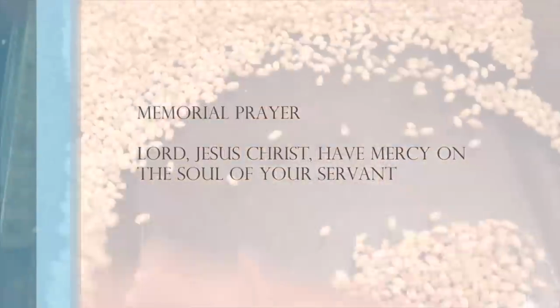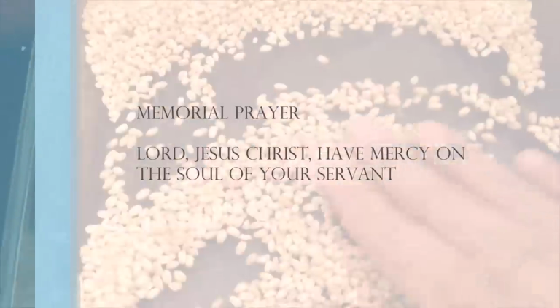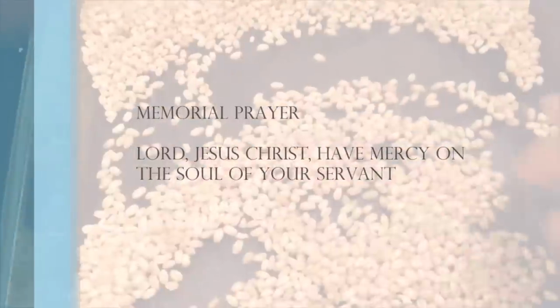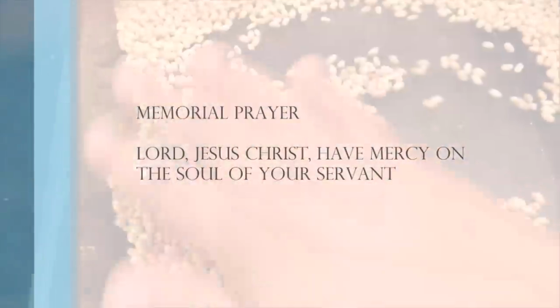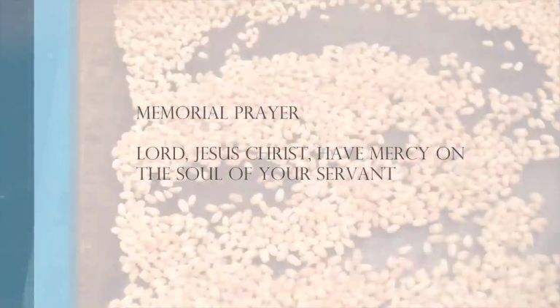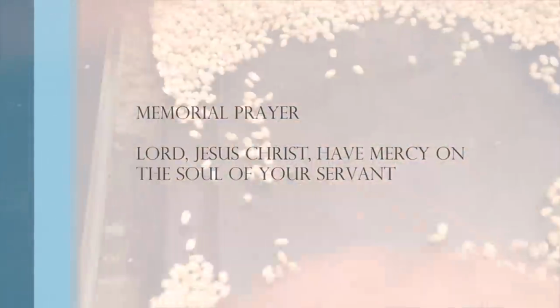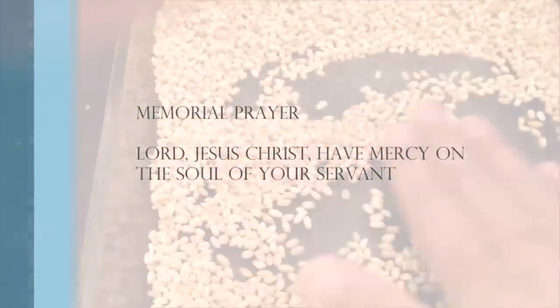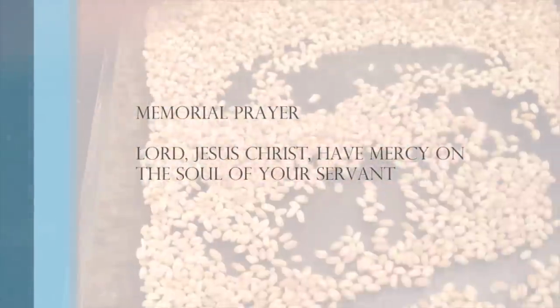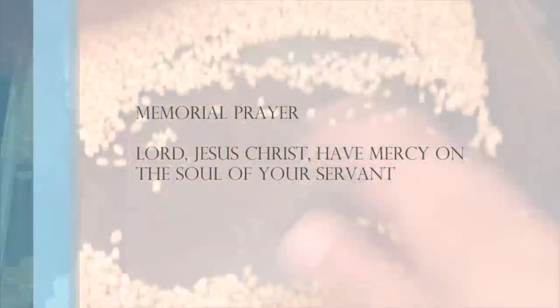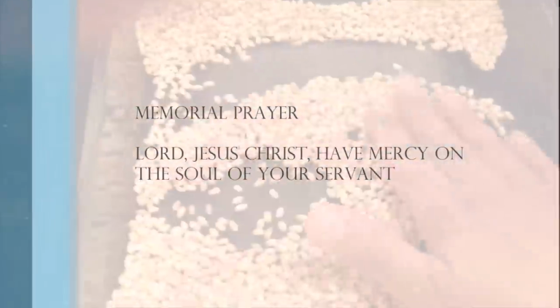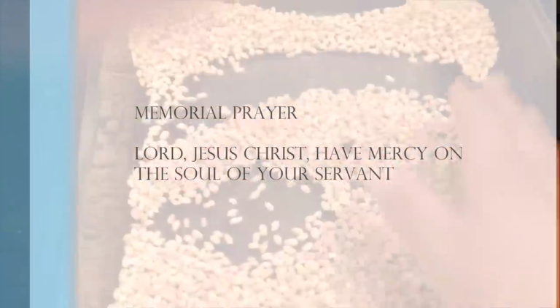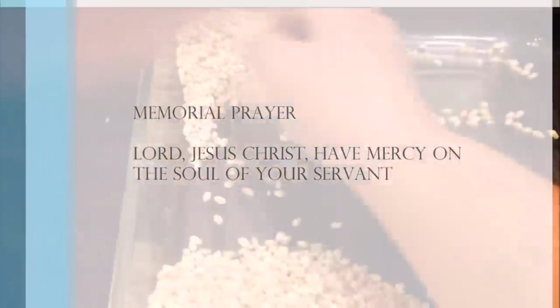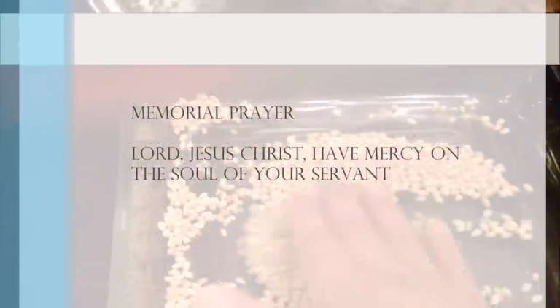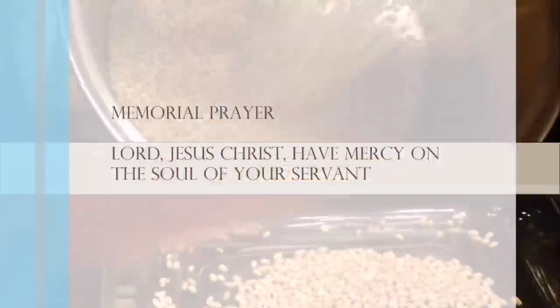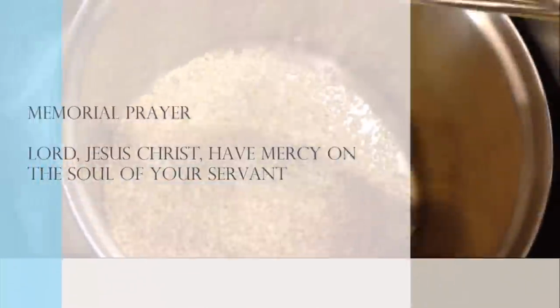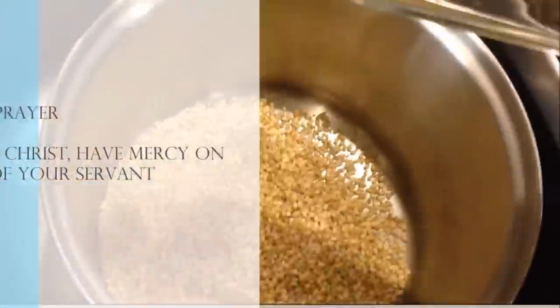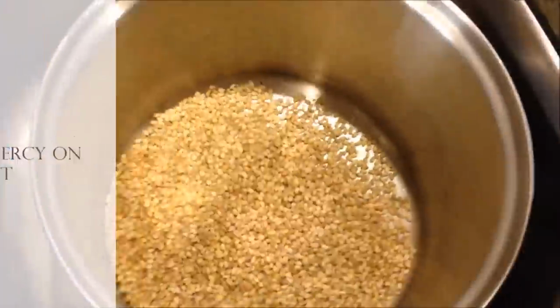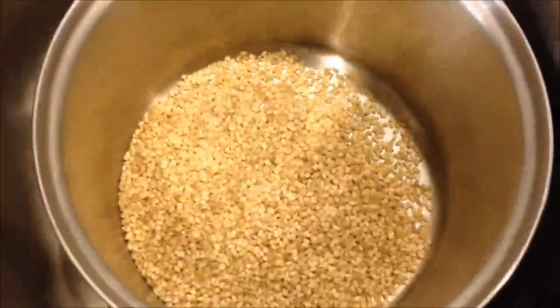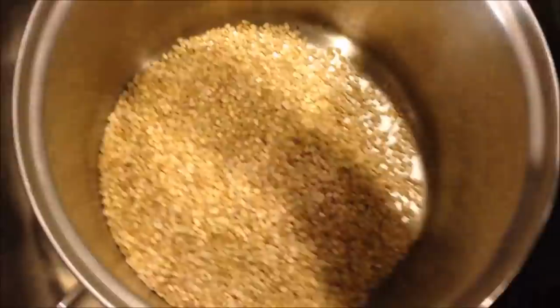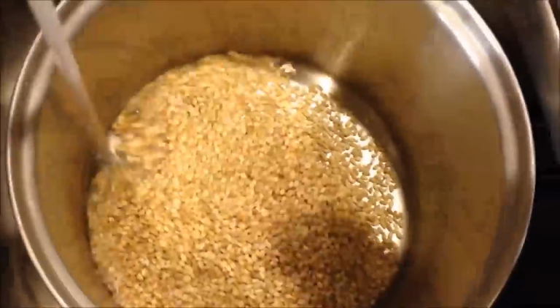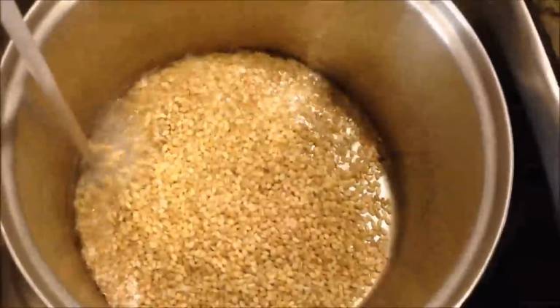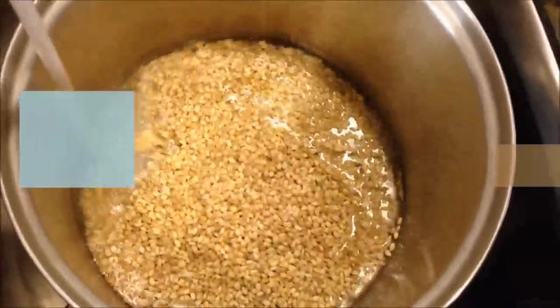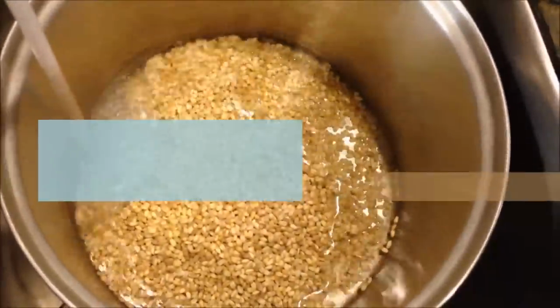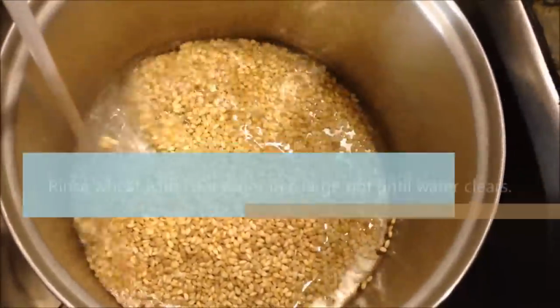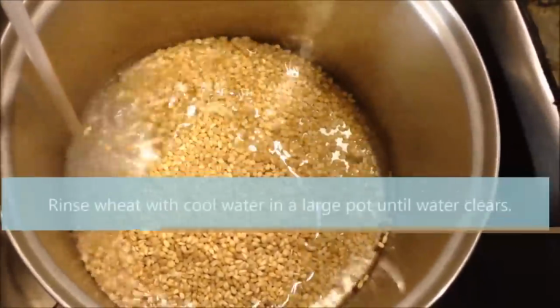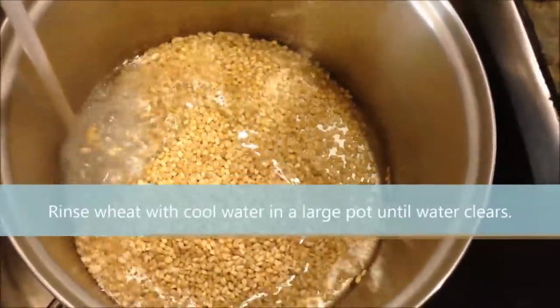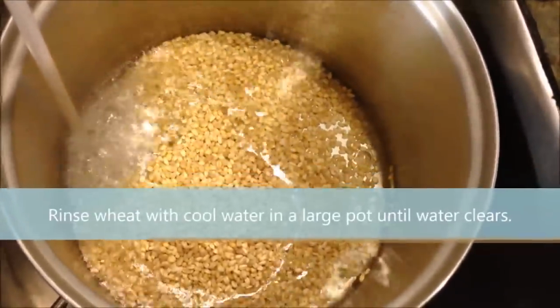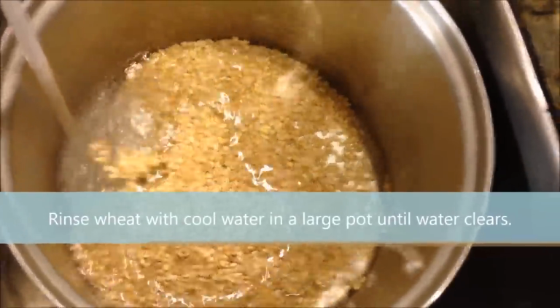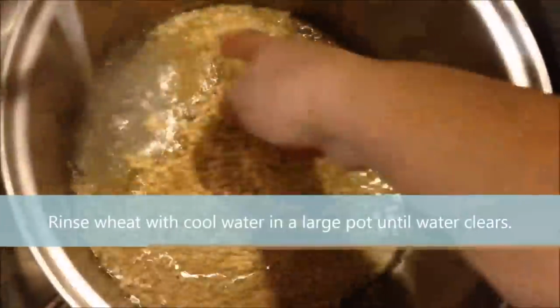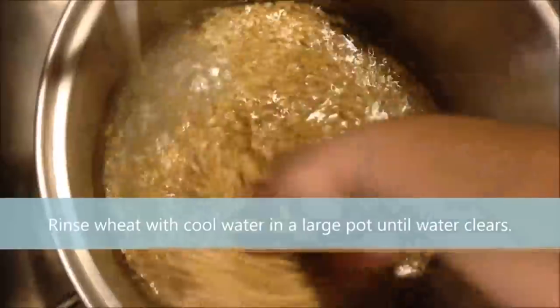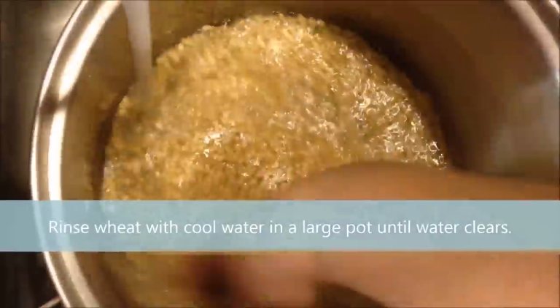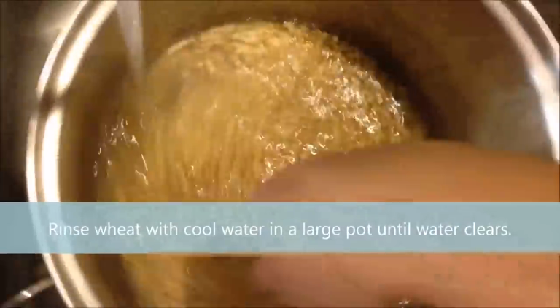Lord Jesus Christ, have mercy on the soul of your servant. Rinse wheat with cool water in a large pot until the water clears.